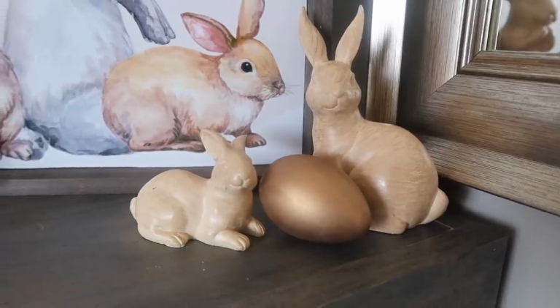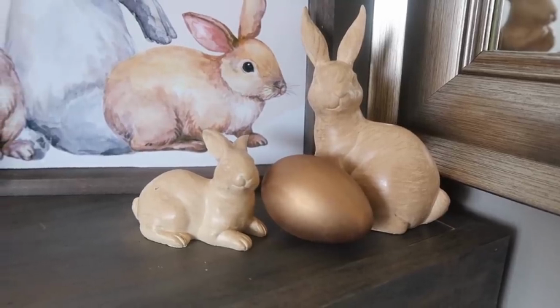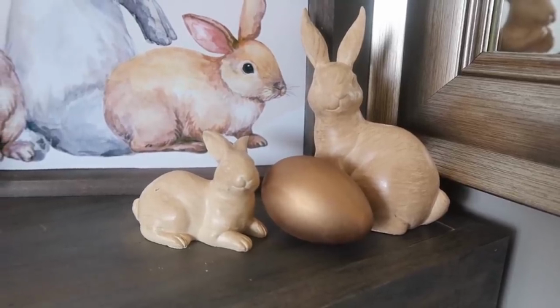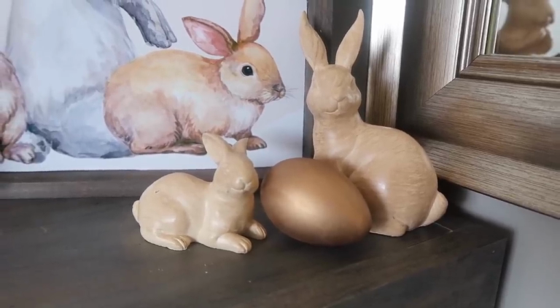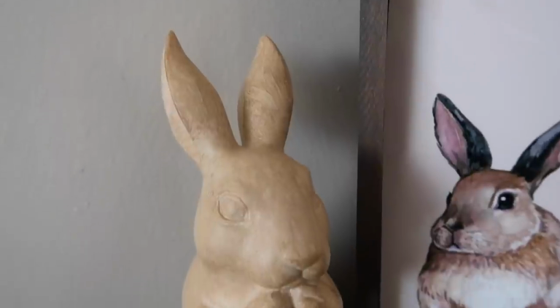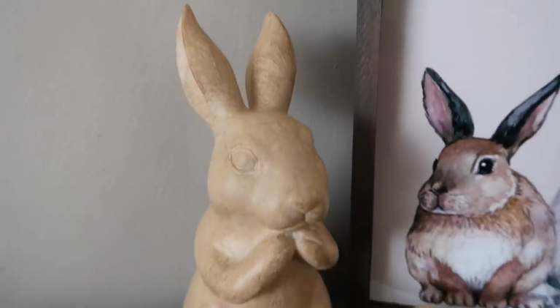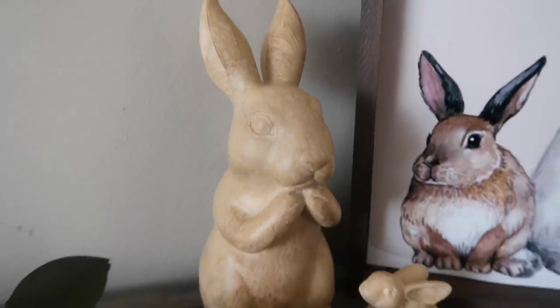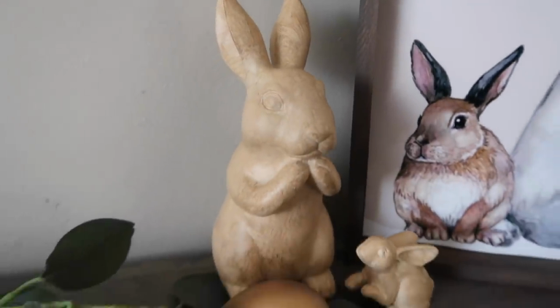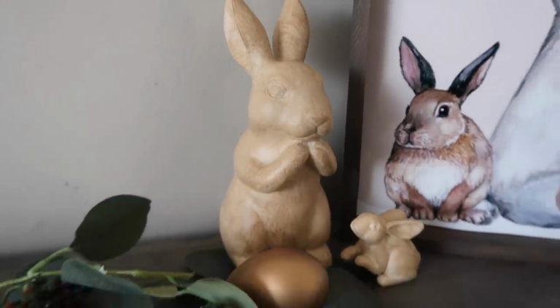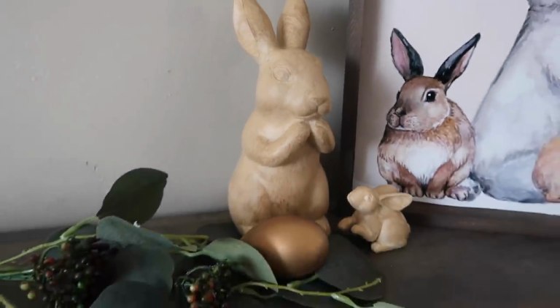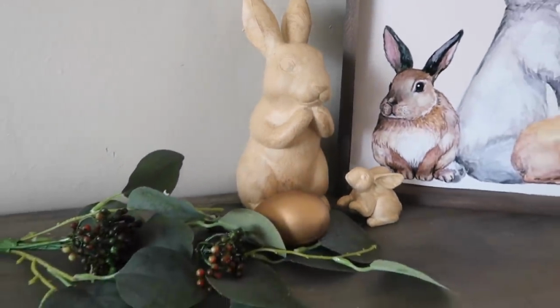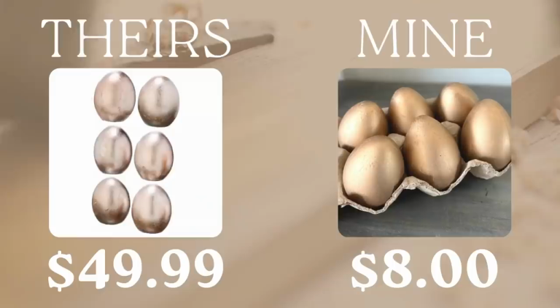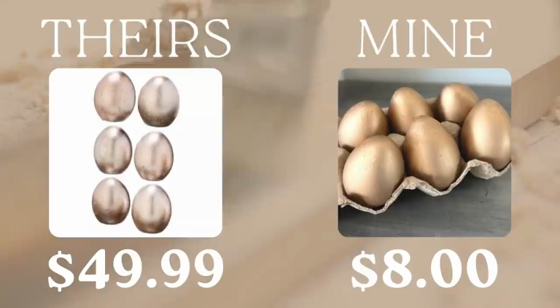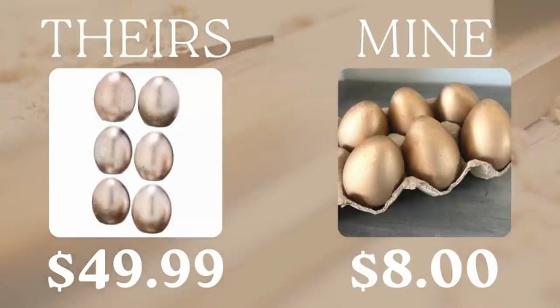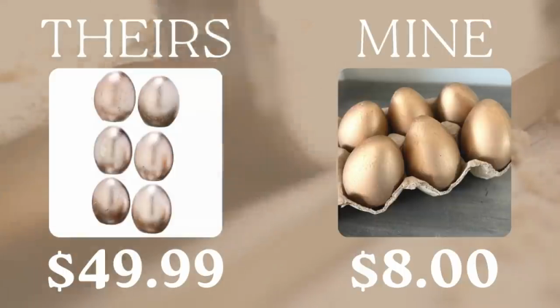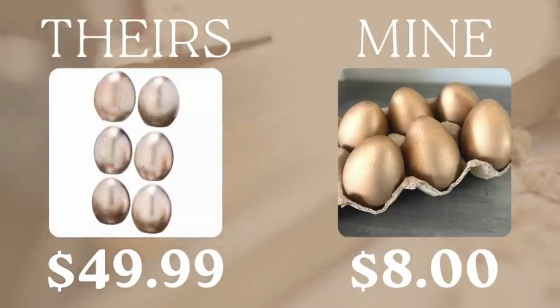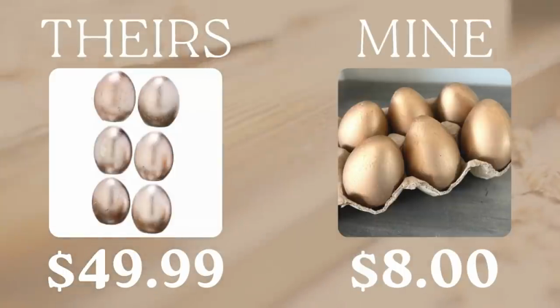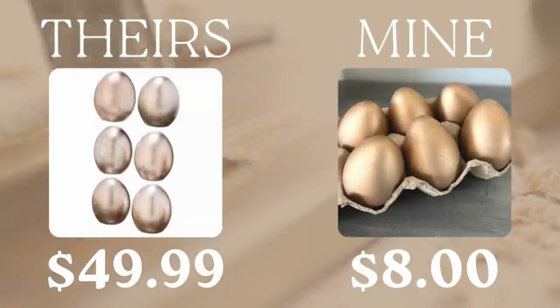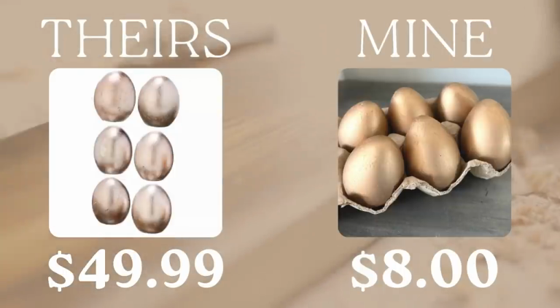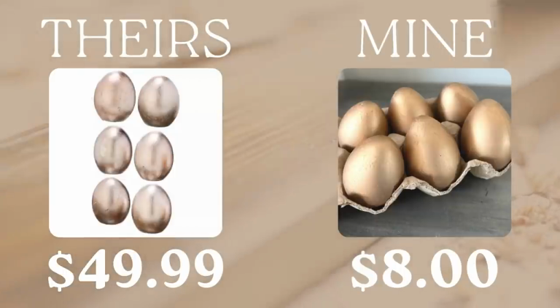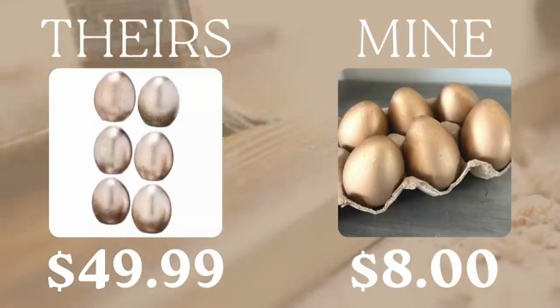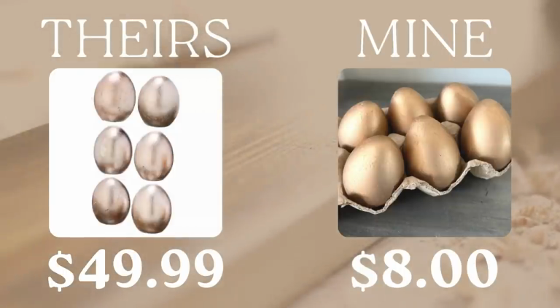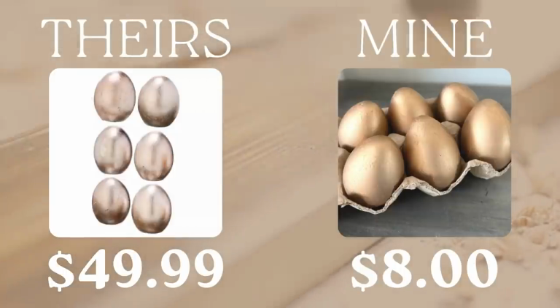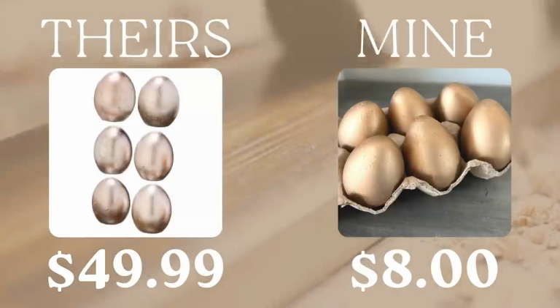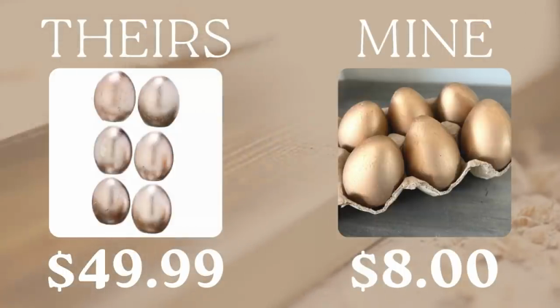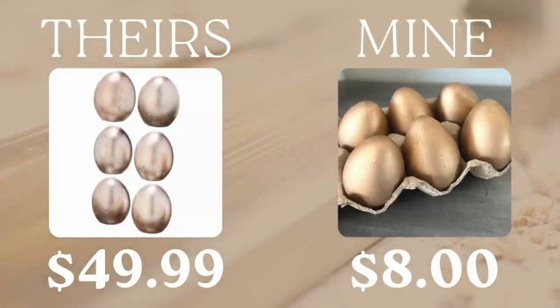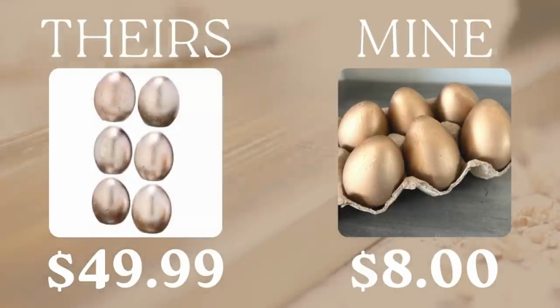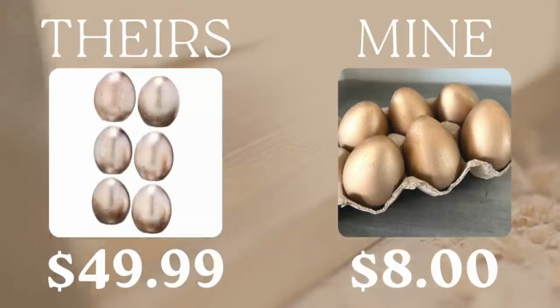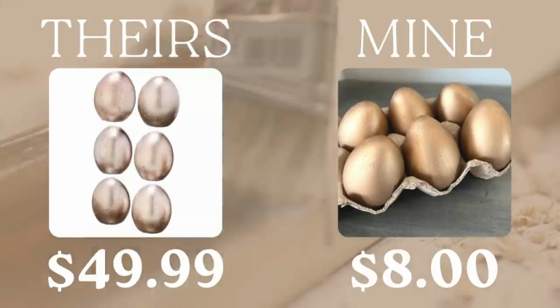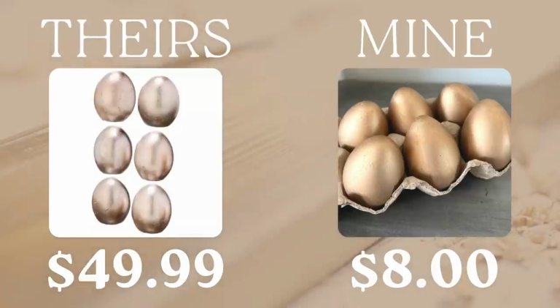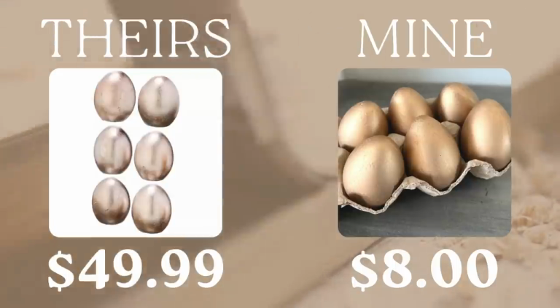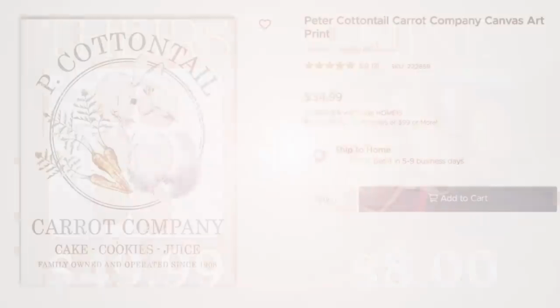These look so cute with my Target Dollar Spot bunnies, and I think I might need to make some more. As a reminder, theirs were 50 bucks for a pack of six, and mine — with the entire container of rub and buff, which you only use a teeny bit of — is eight bucks, so you've got some supplies left over for a future project.